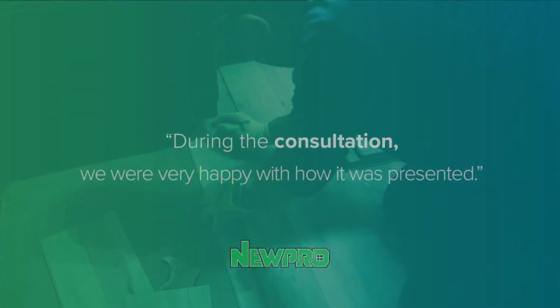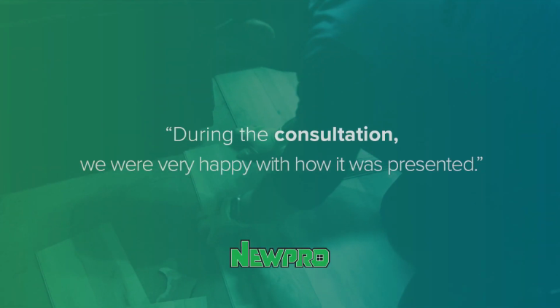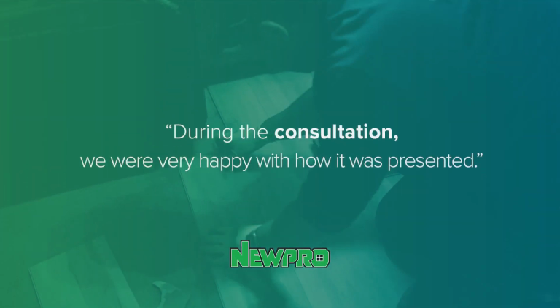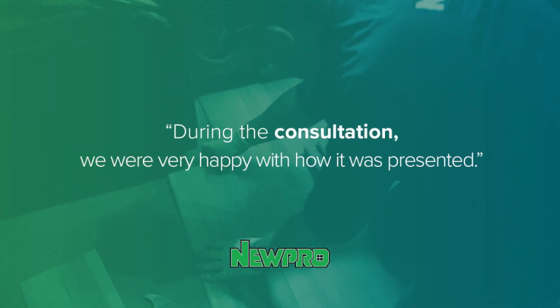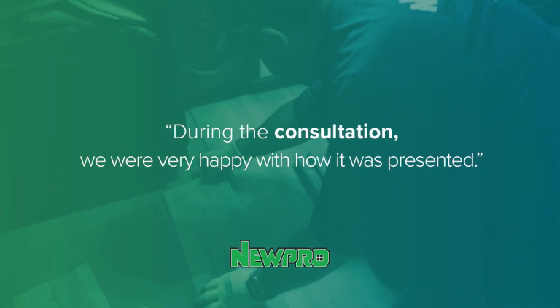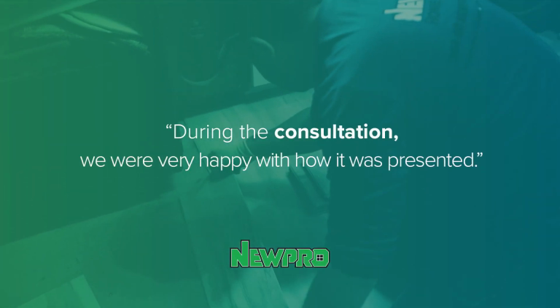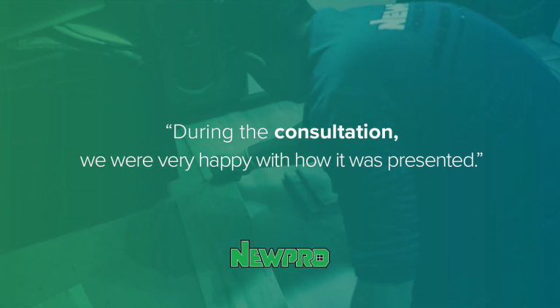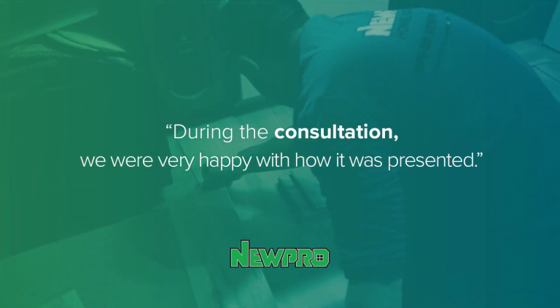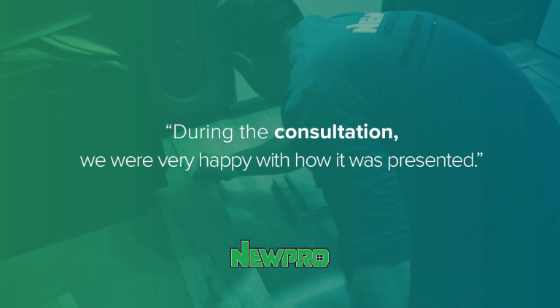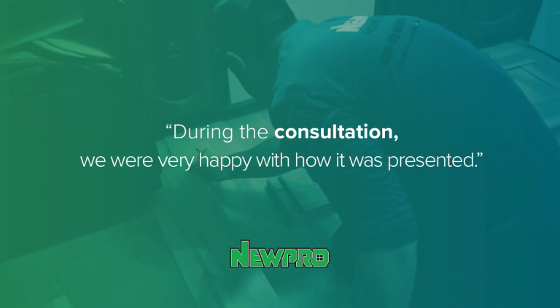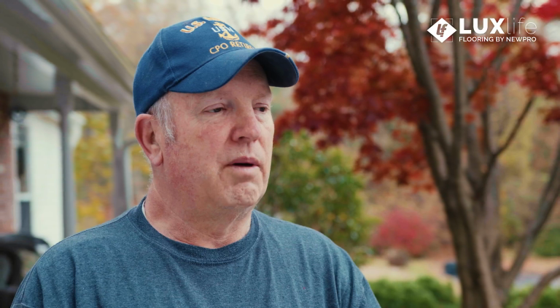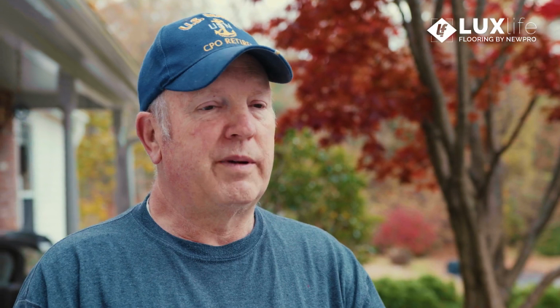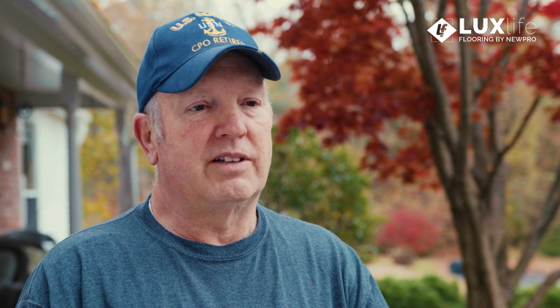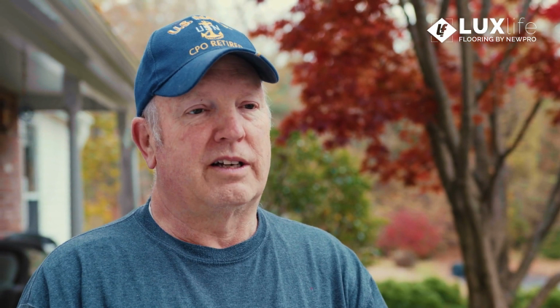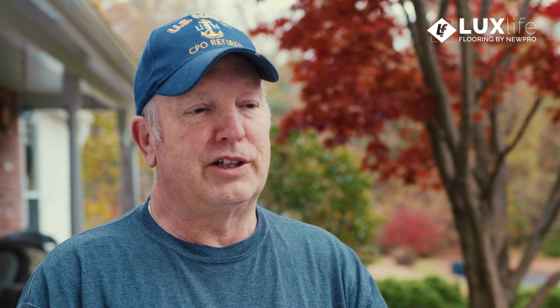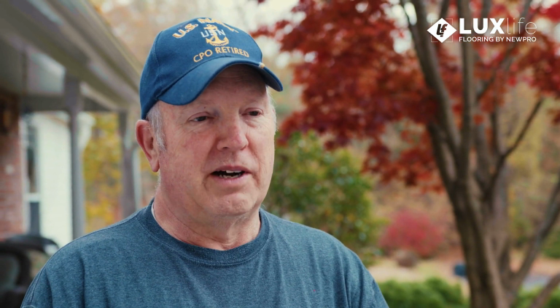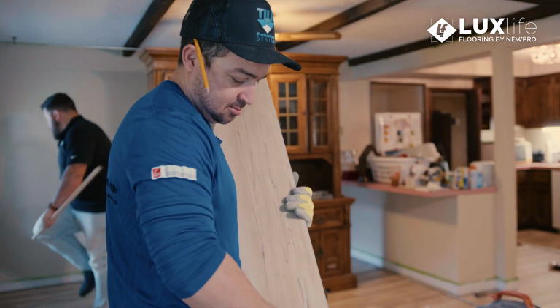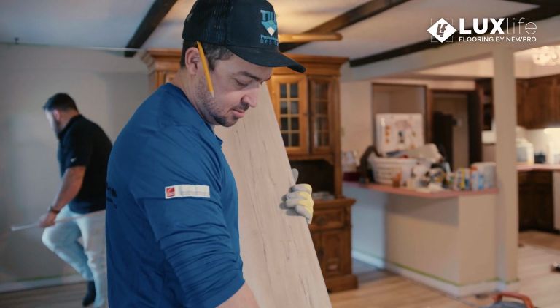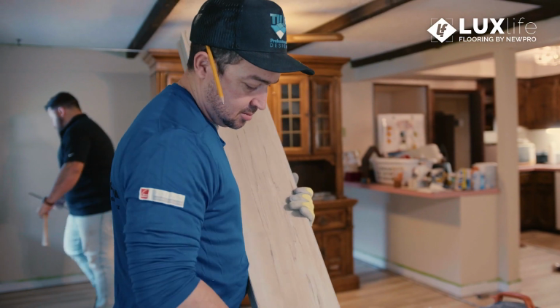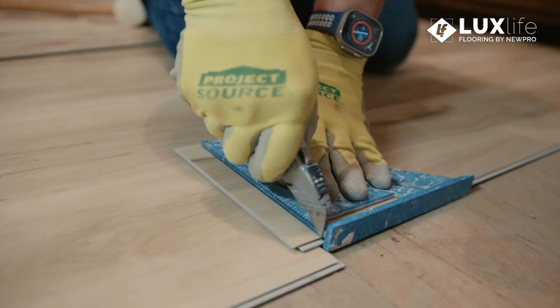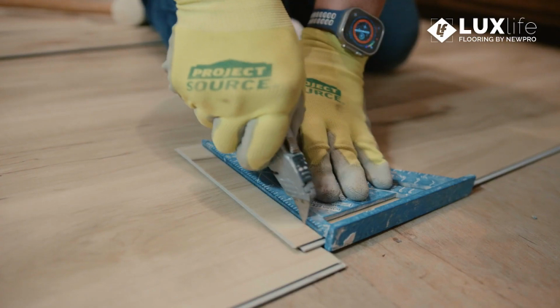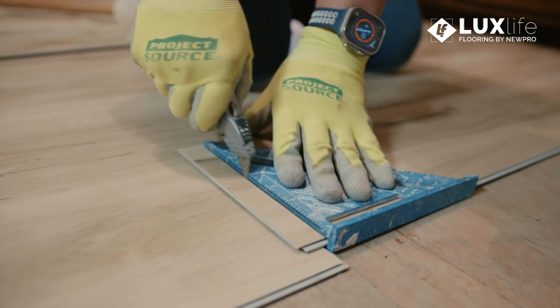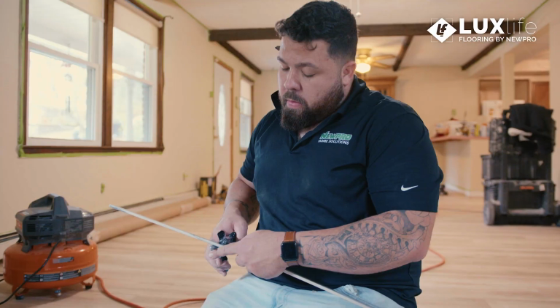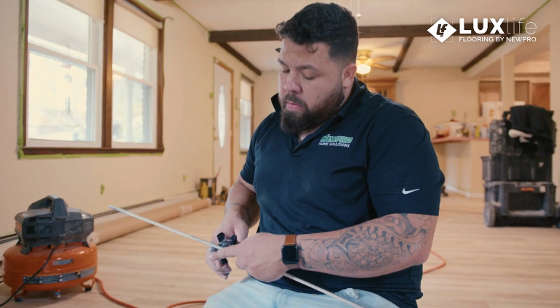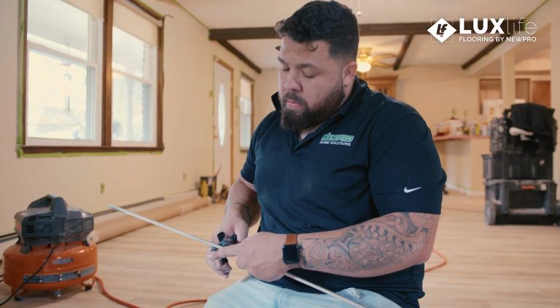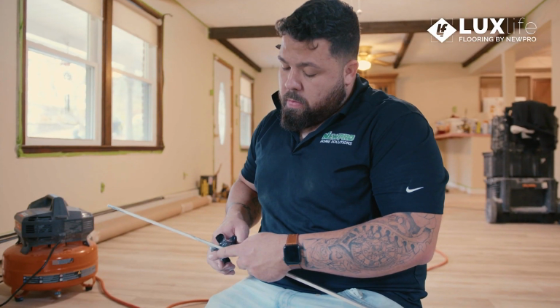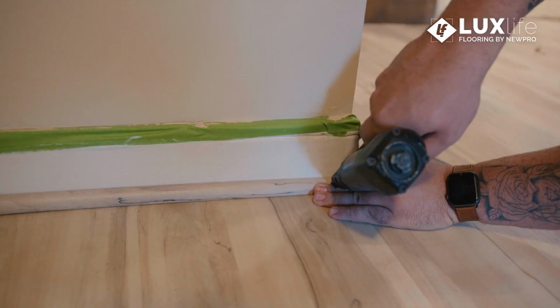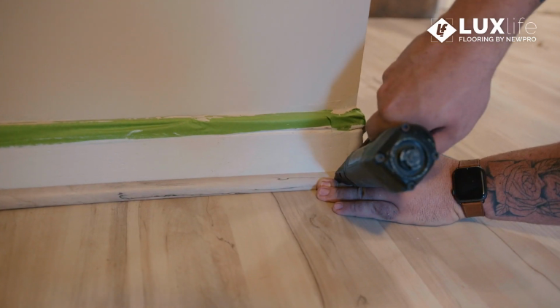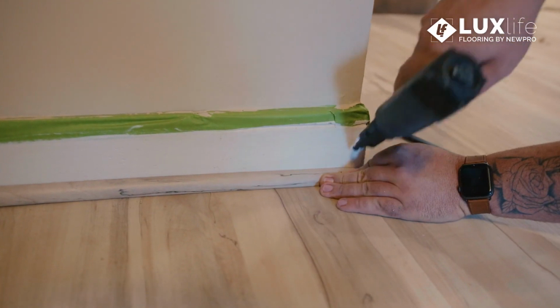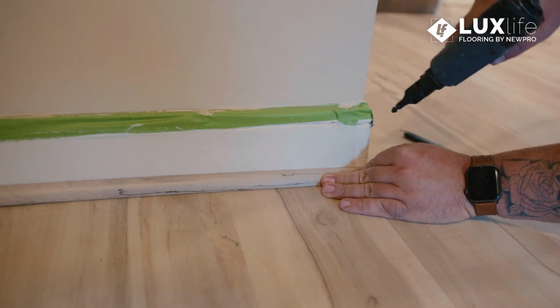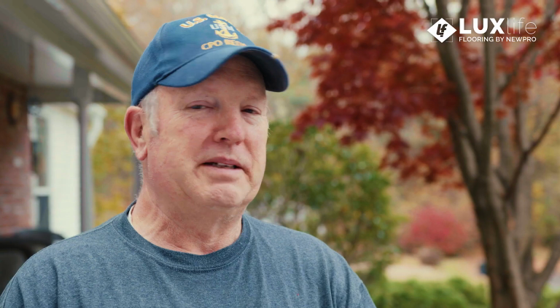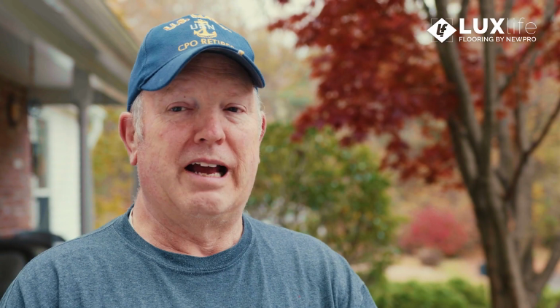During the consultation, we were very happy with how it was presented. My wife picked out the colors that she wanted. The guys that installed it were awesome, very detailed, and they're perfectionists, so that made me really happy.